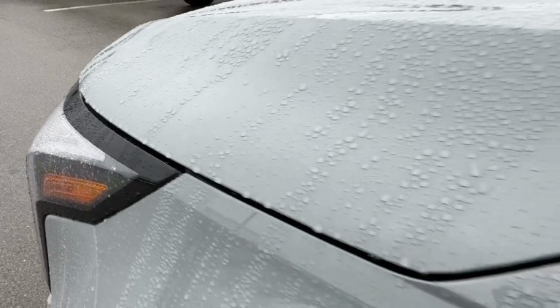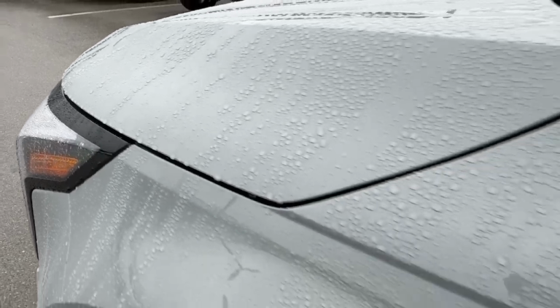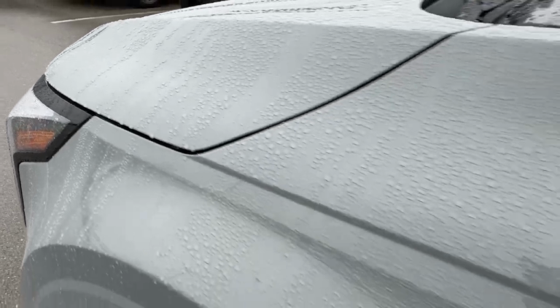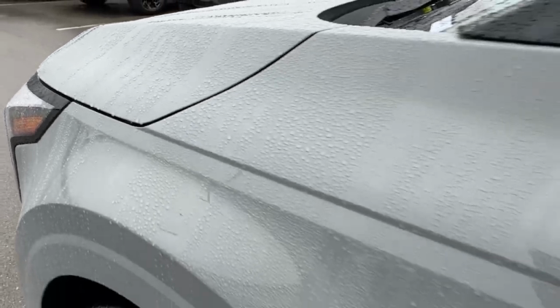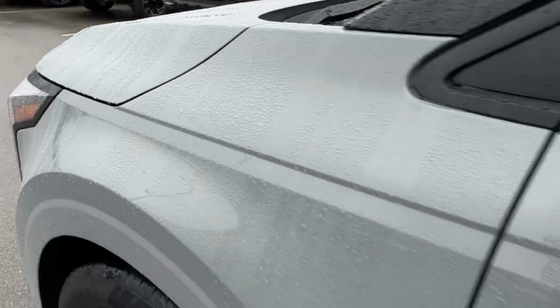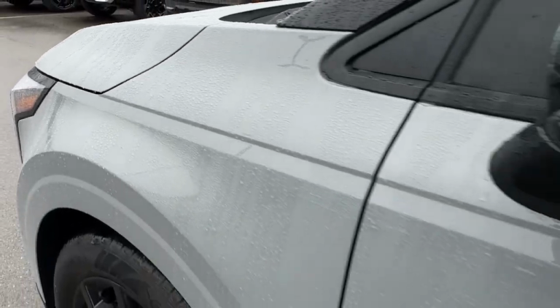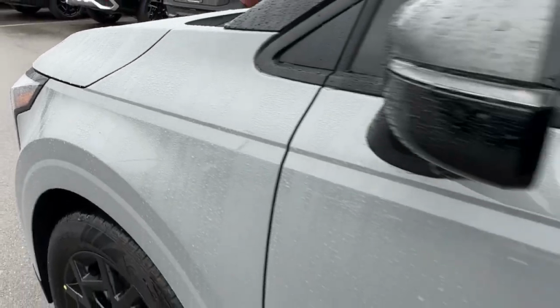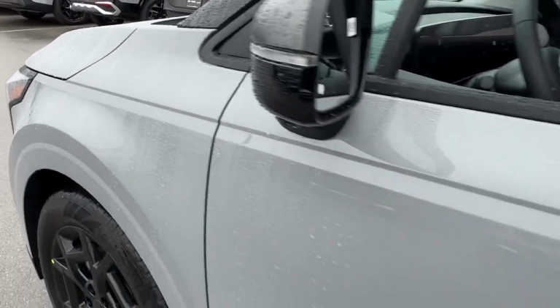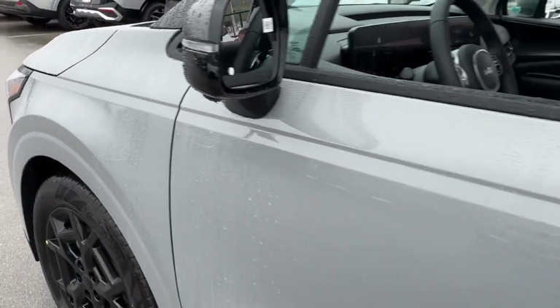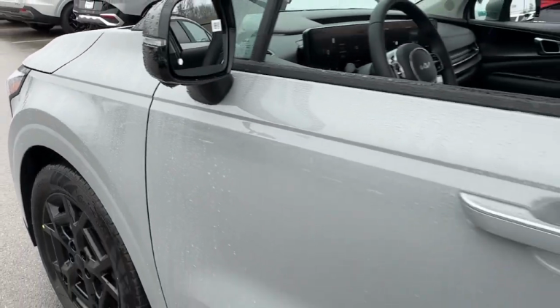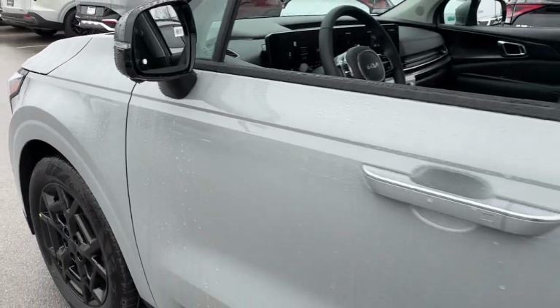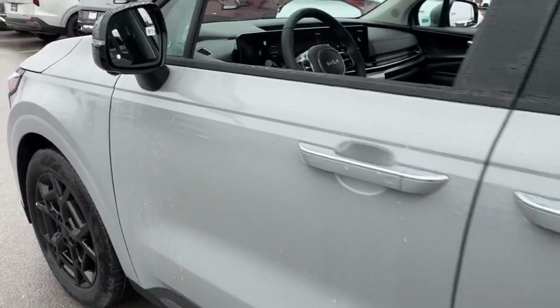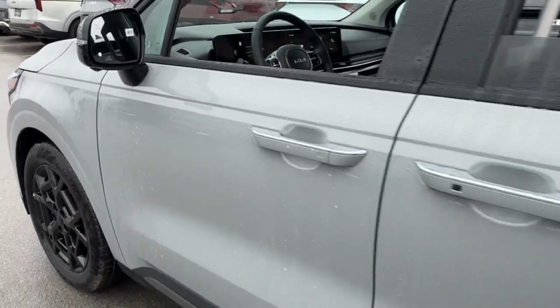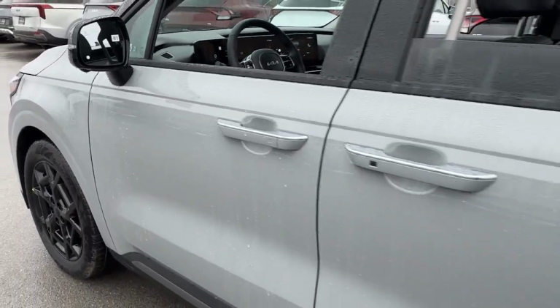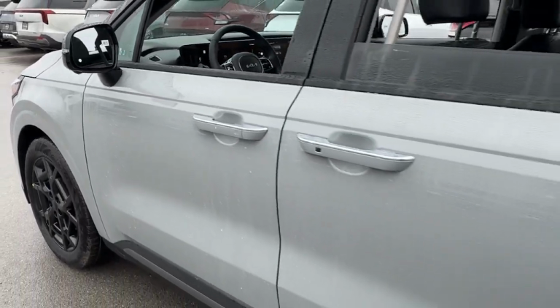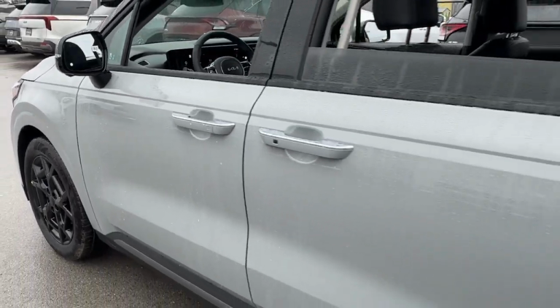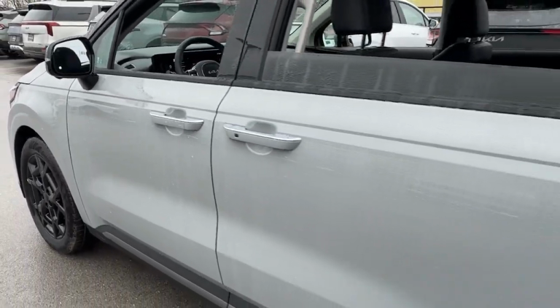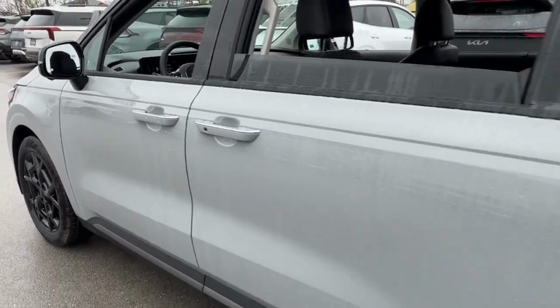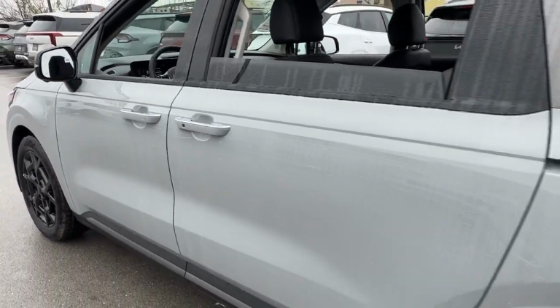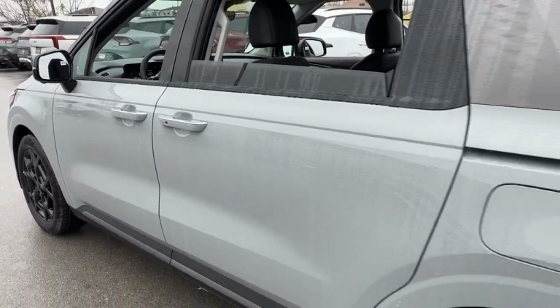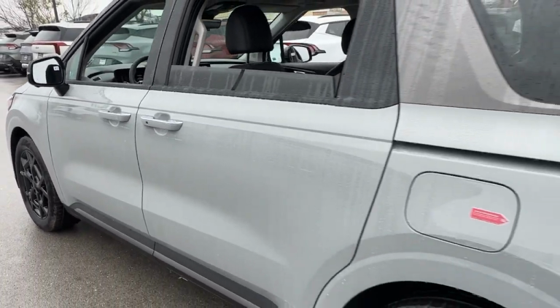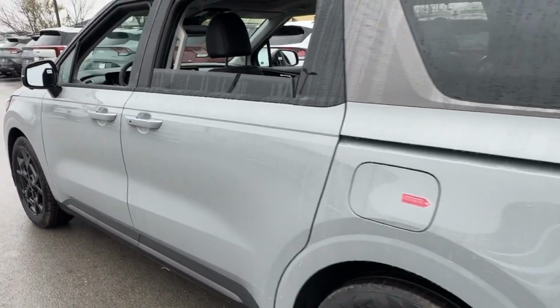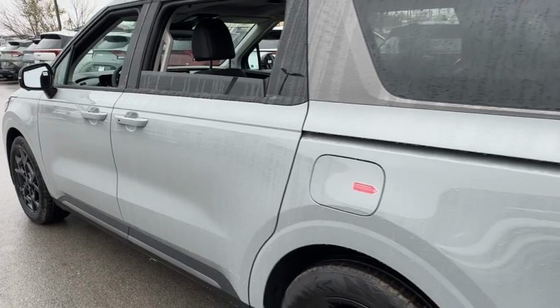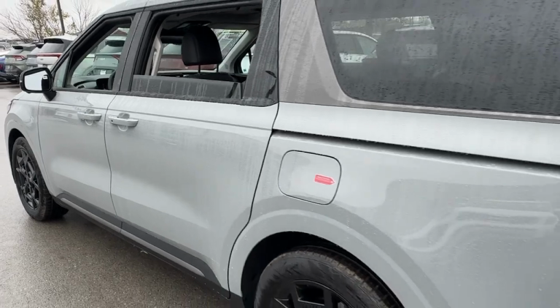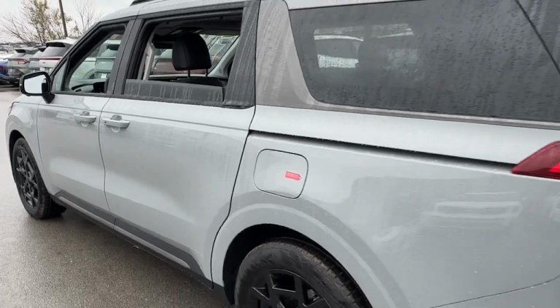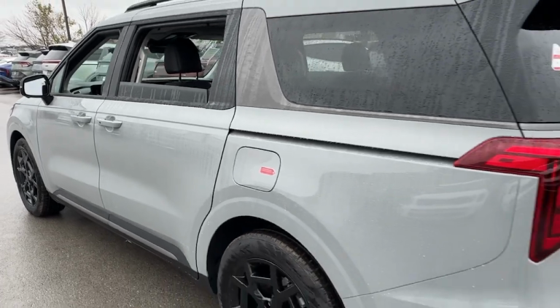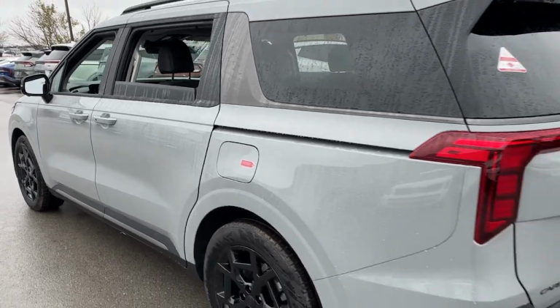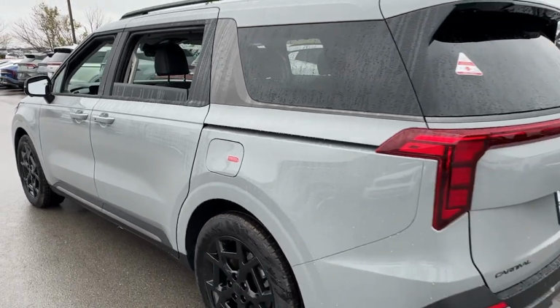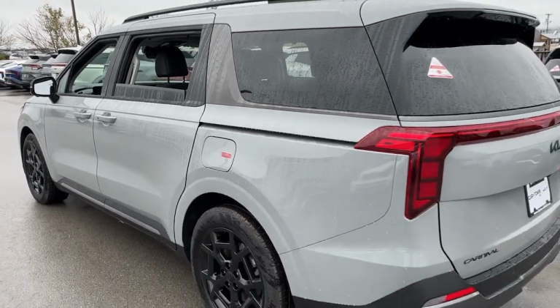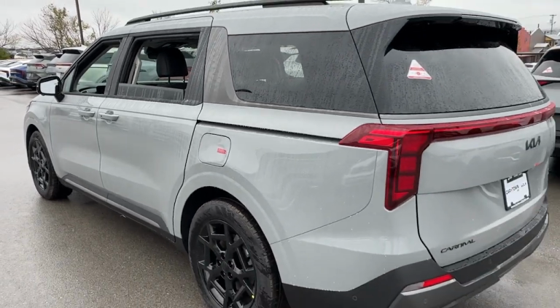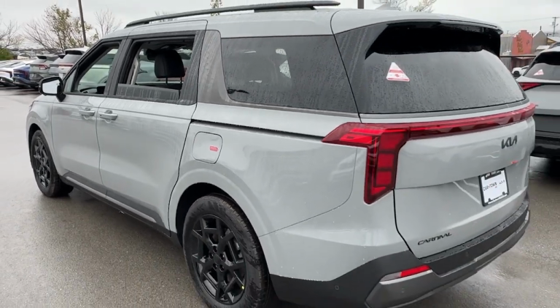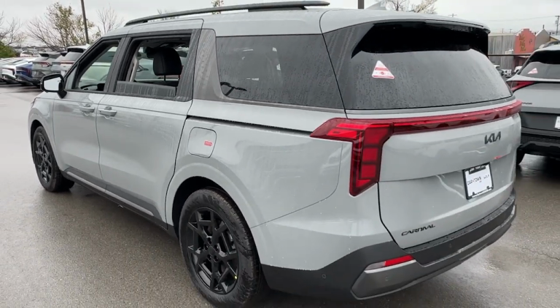Get a feel for the 2025 Kia Carnival. Get serious about comfort in this ultra-smooth Carnival.